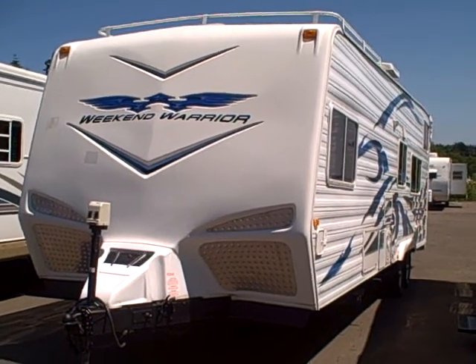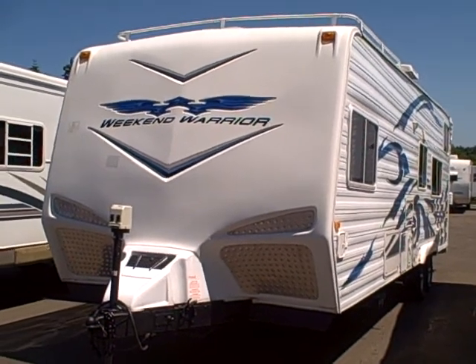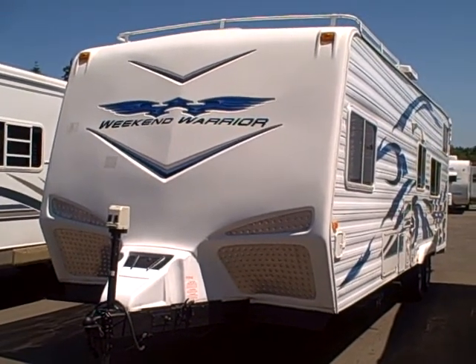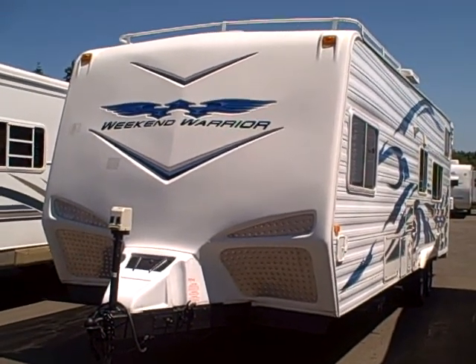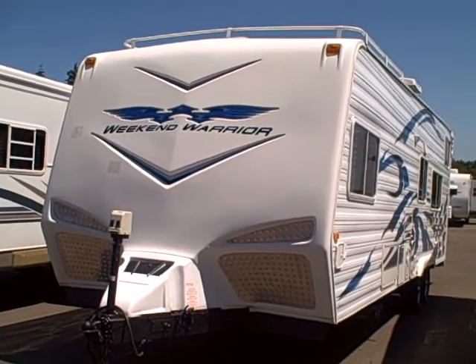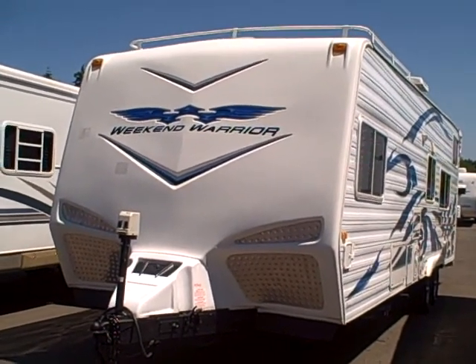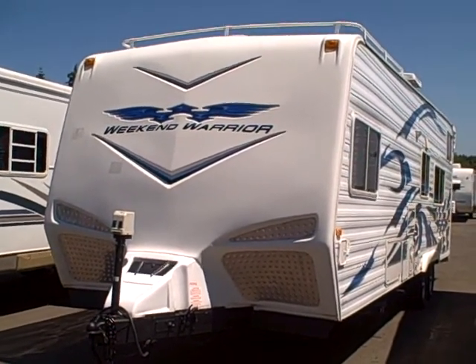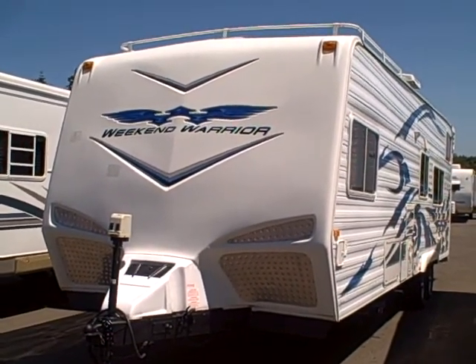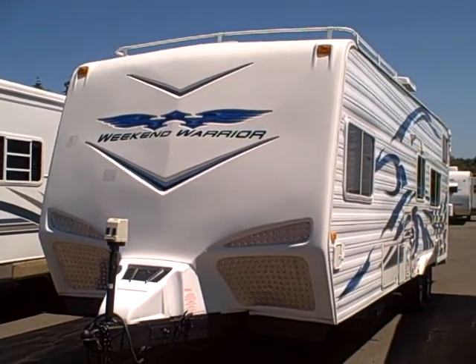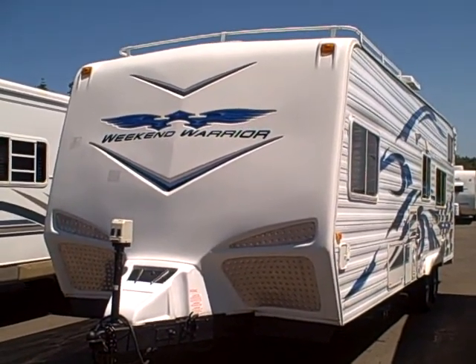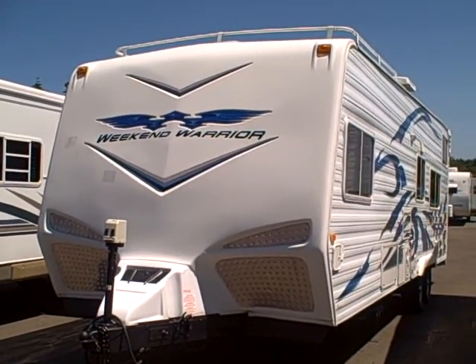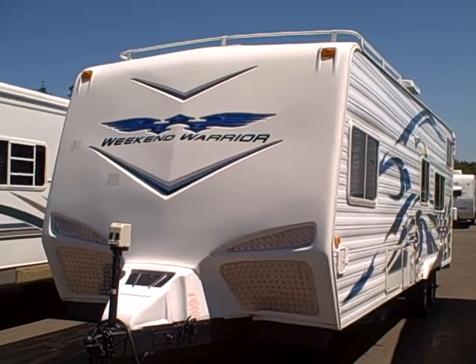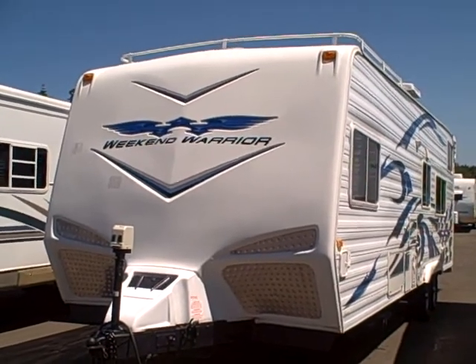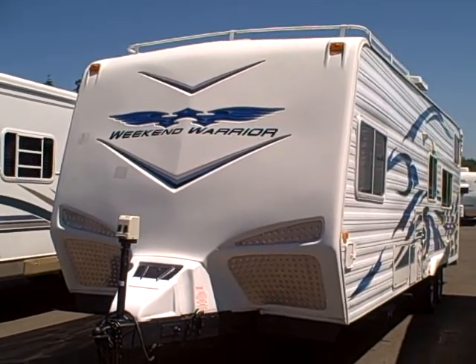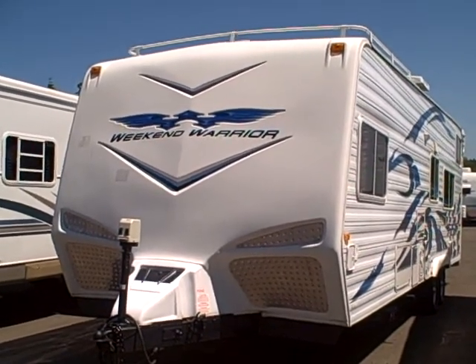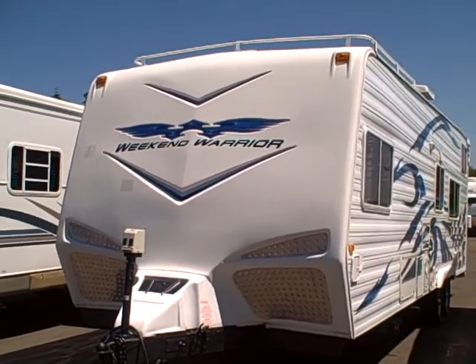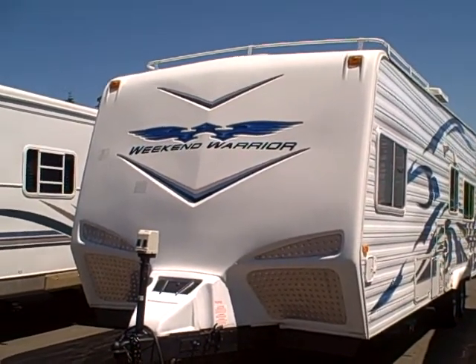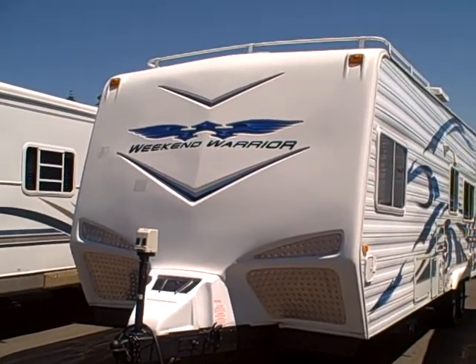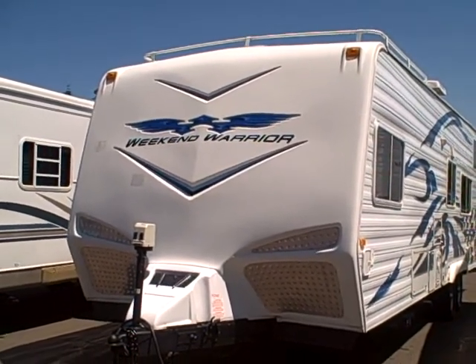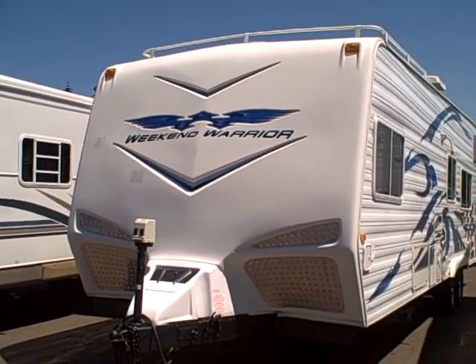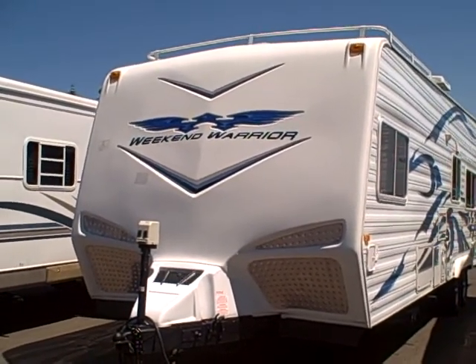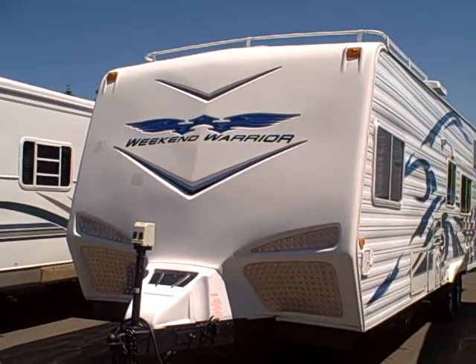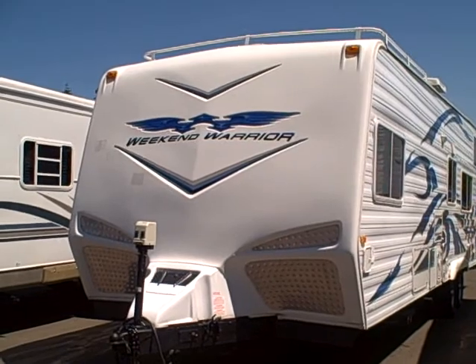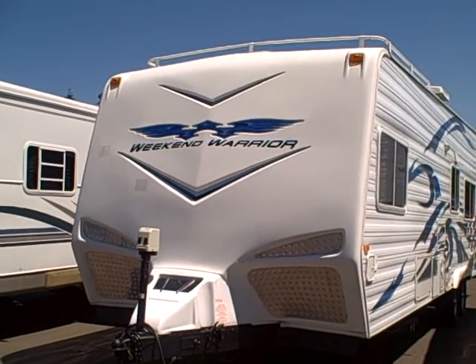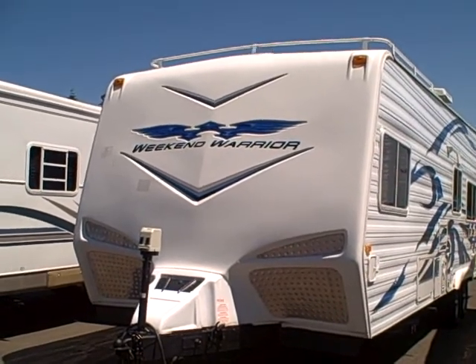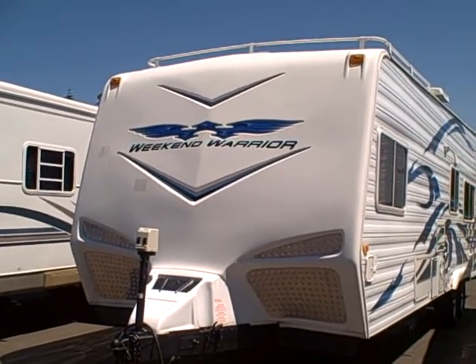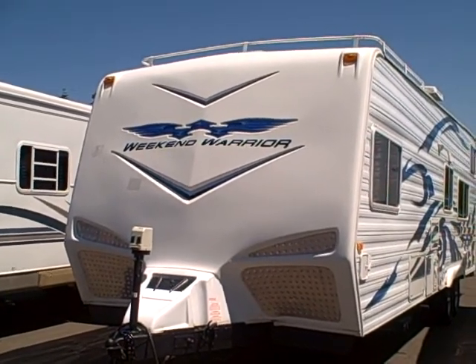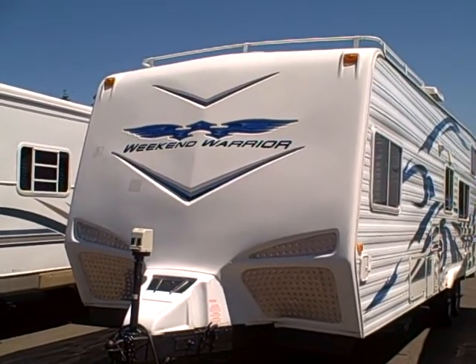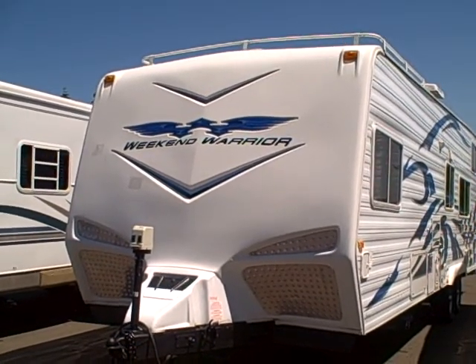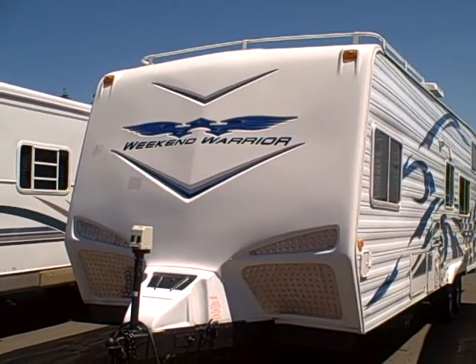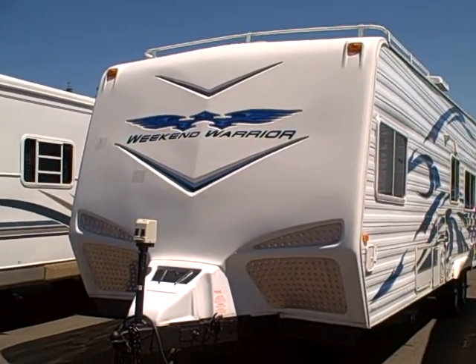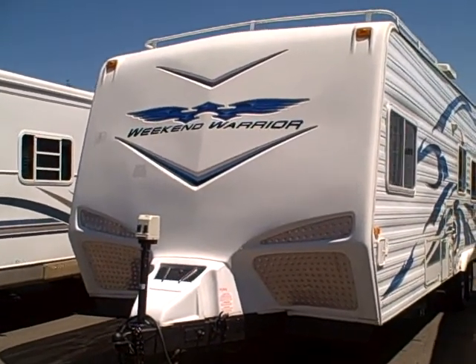Hi, this is Bob with Gibbs RV and today we're looking at a 2008 Weekend Warrior FS 2600. This is a front sleeper and a popular floor model. It also comes with a 5,500 watt generator and fuel station.